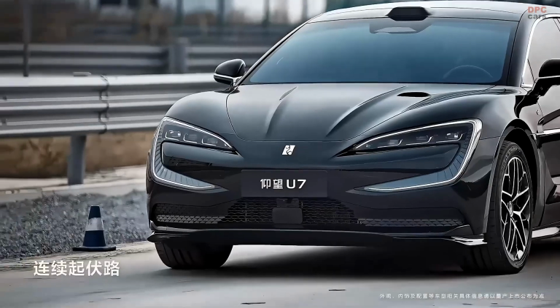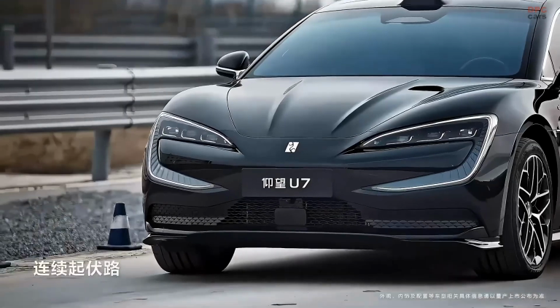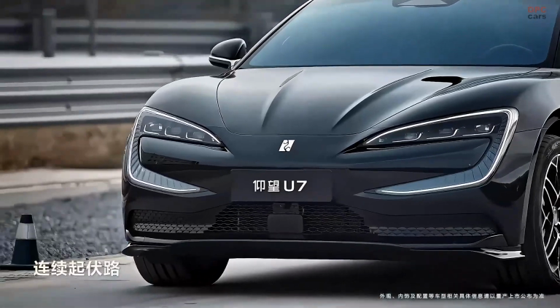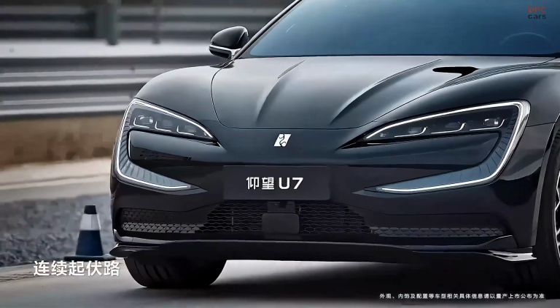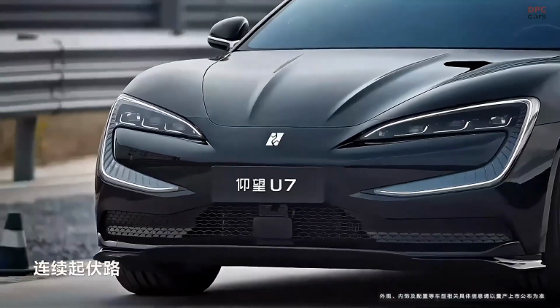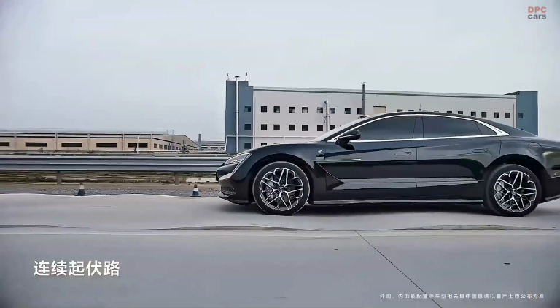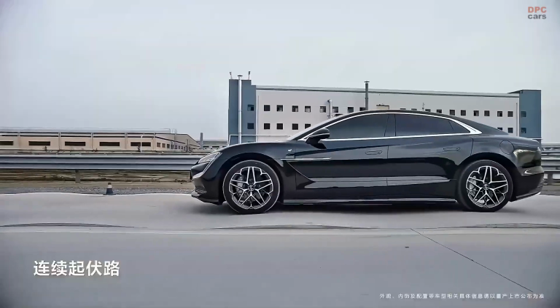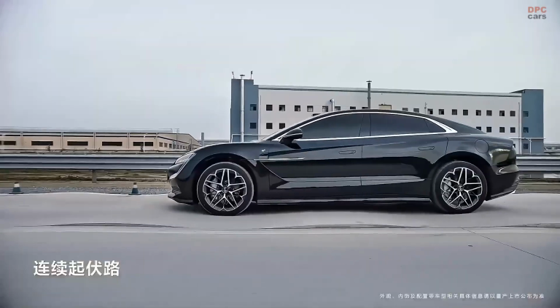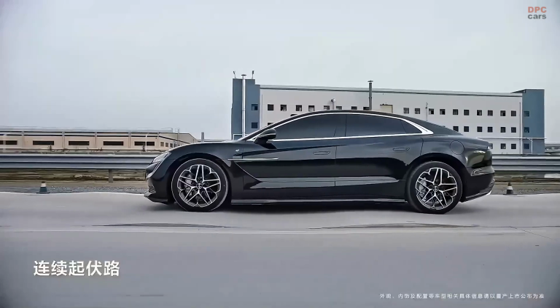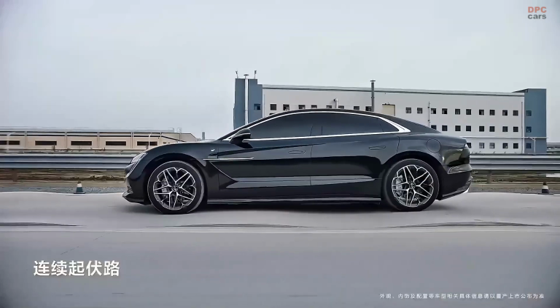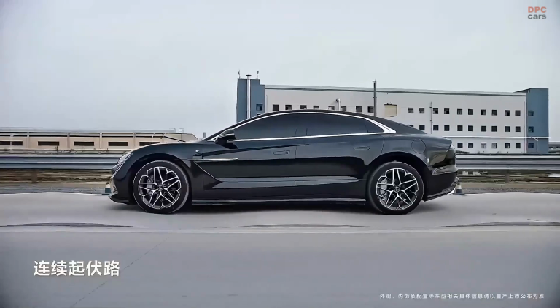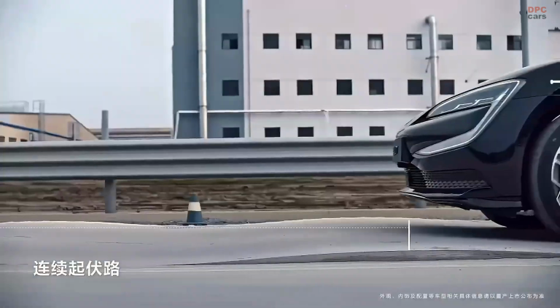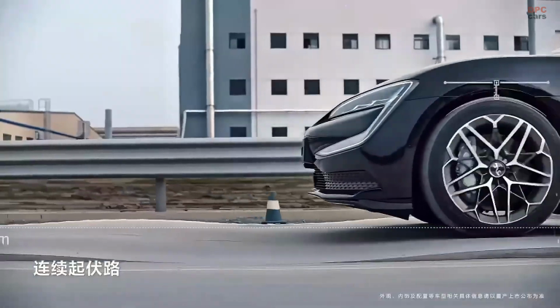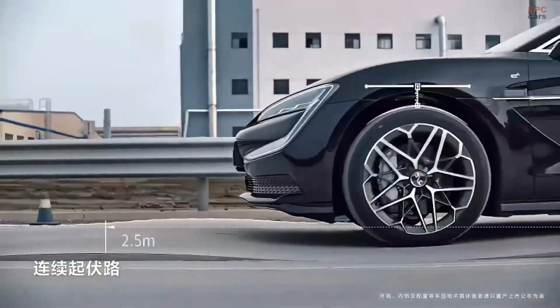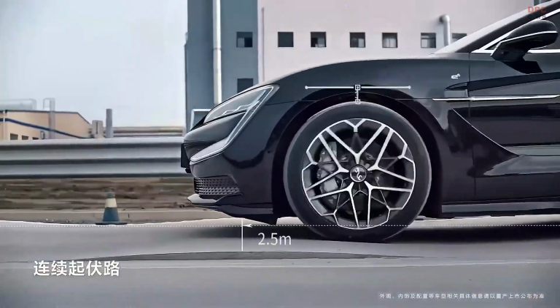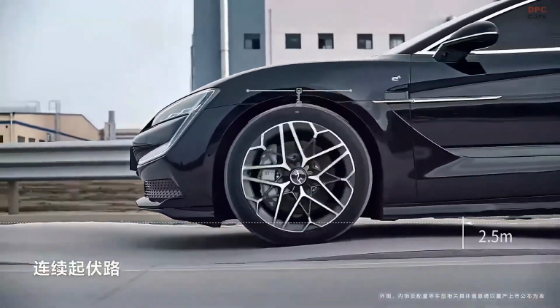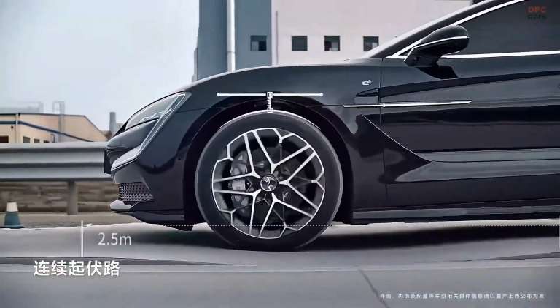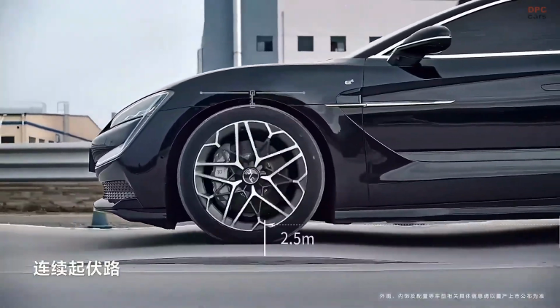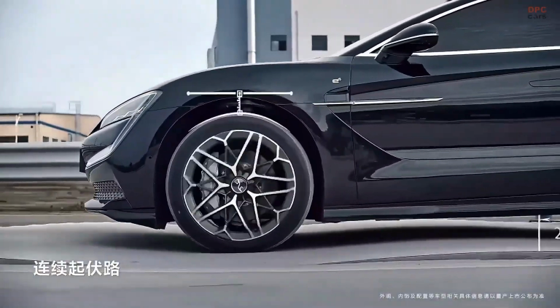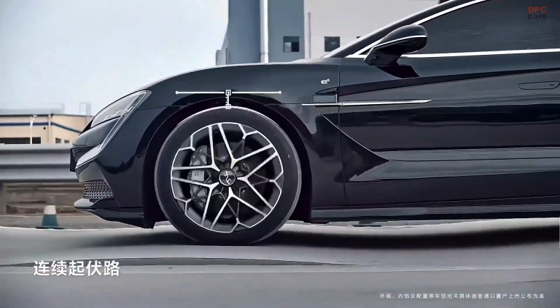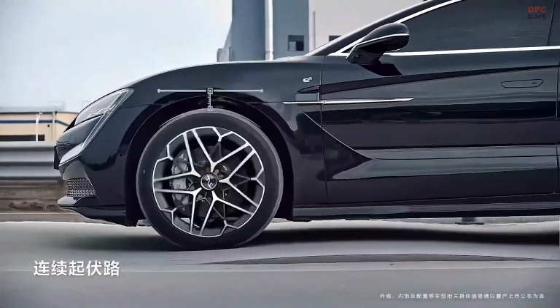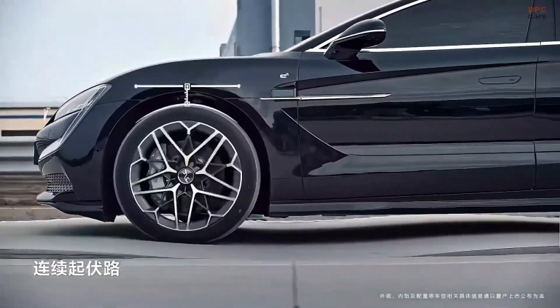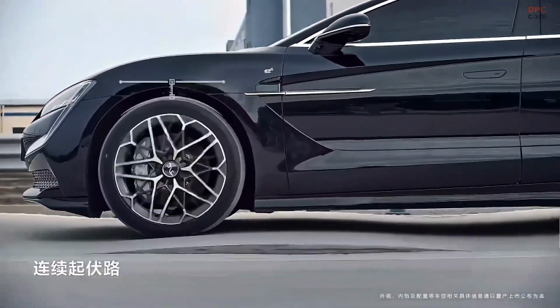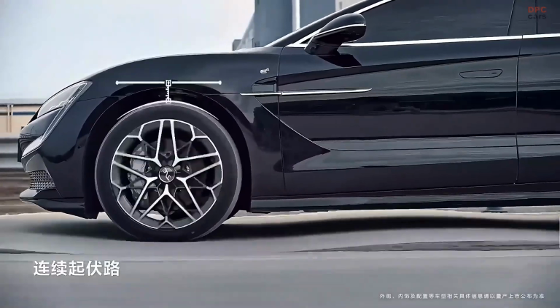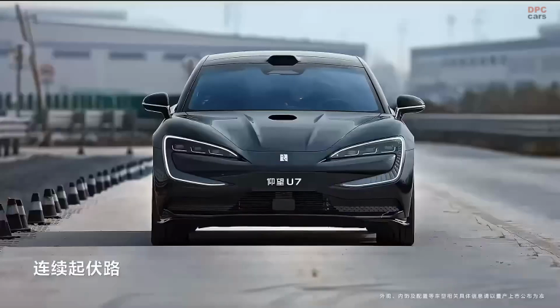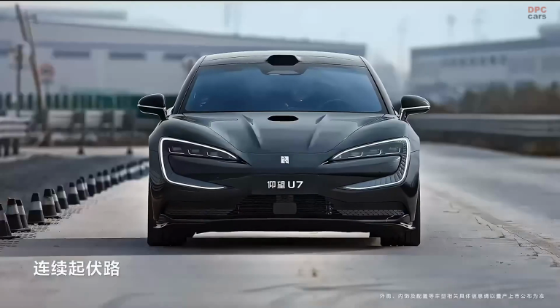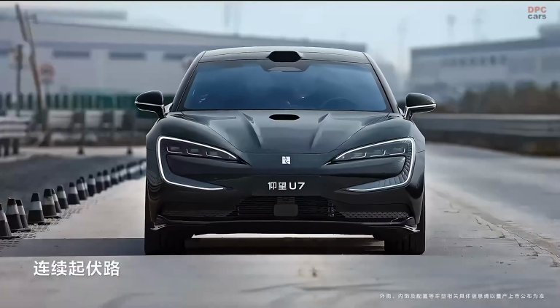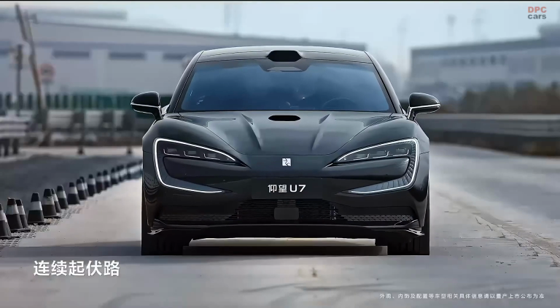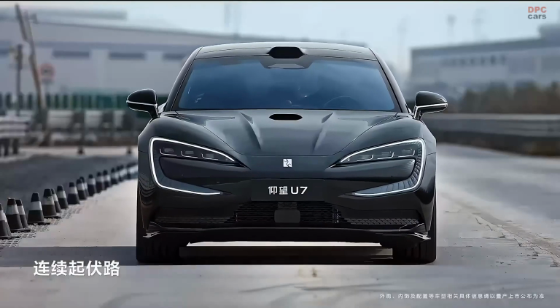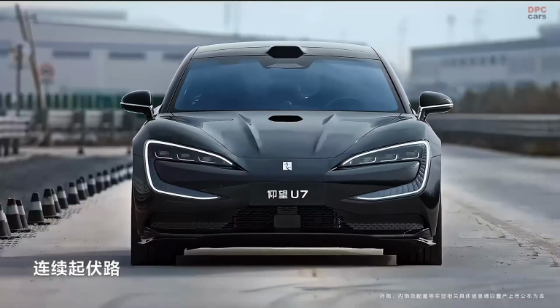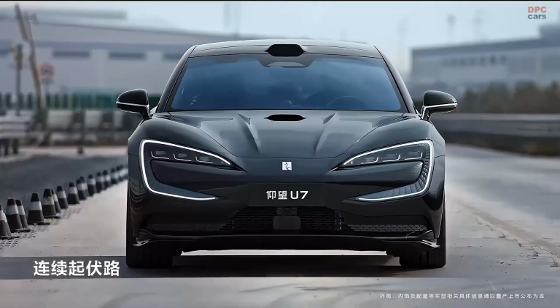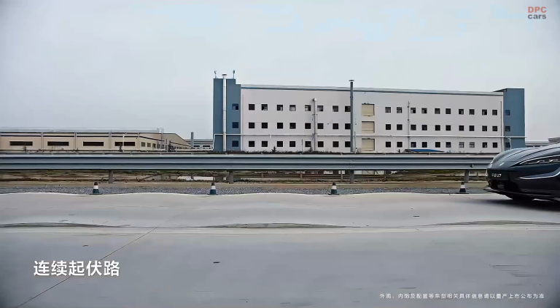With its advanced engineering, high-speed capabilities, and intelligent body control suspension, the BYD Yangwang U7 is a bold step into the future of electric performance sedans.